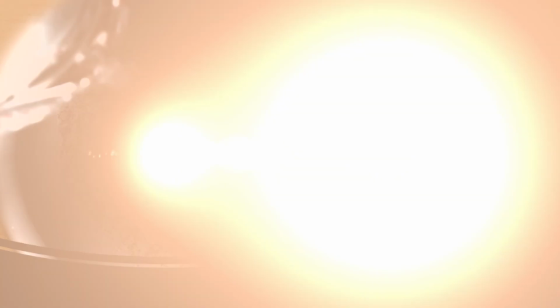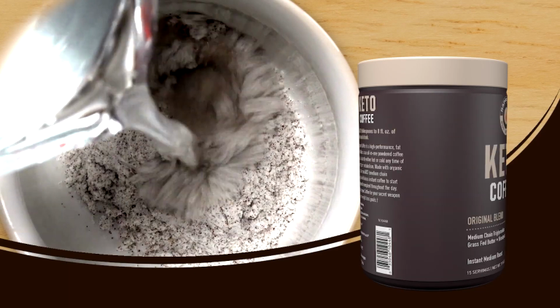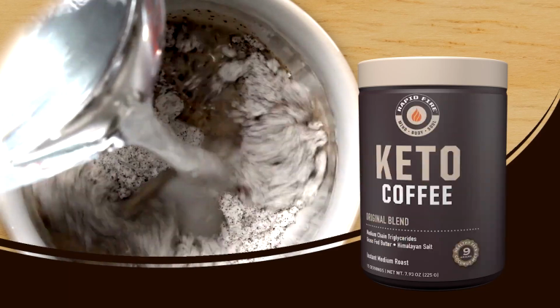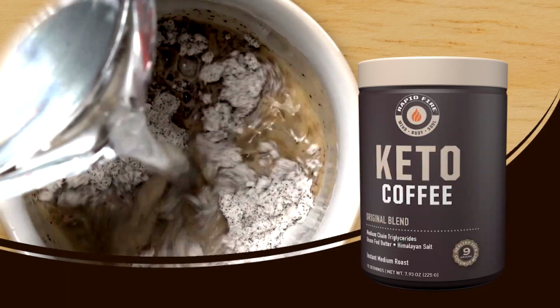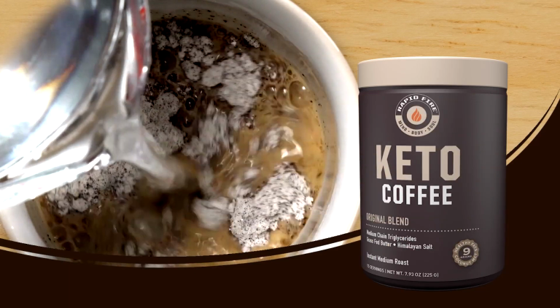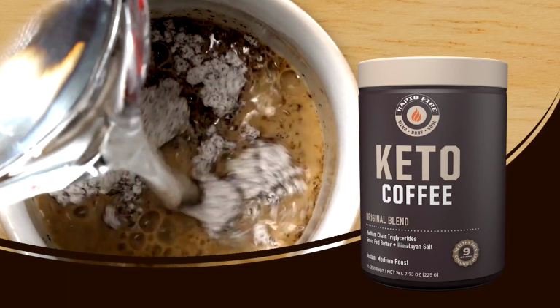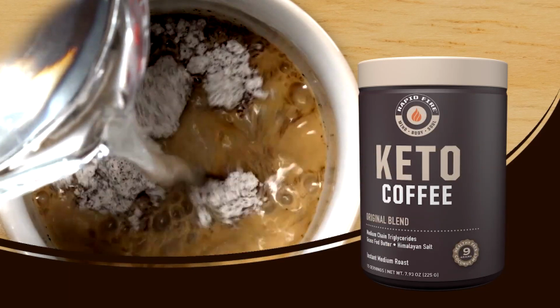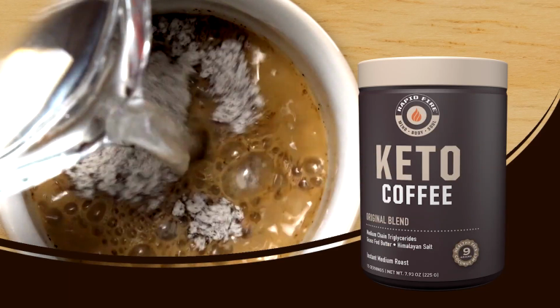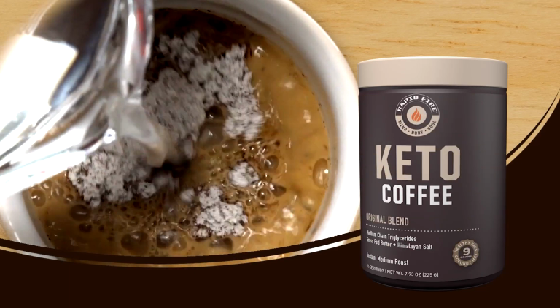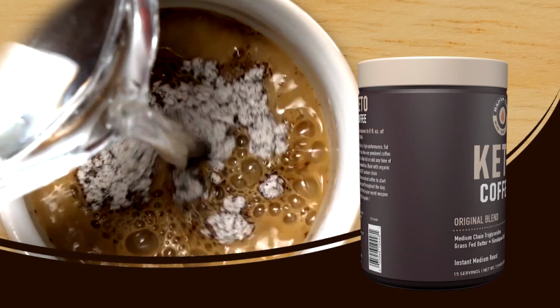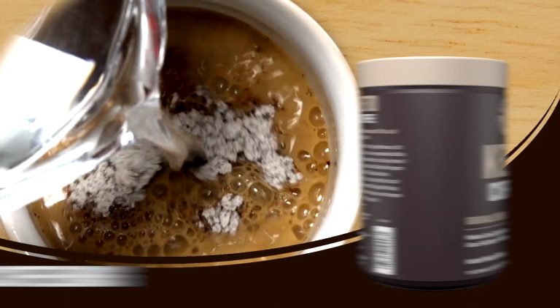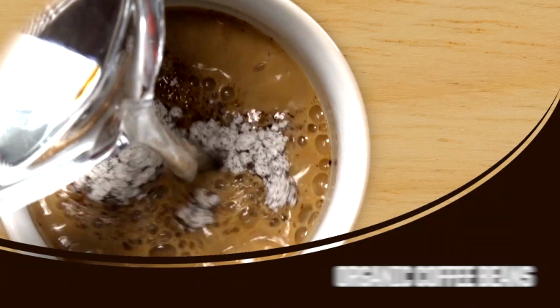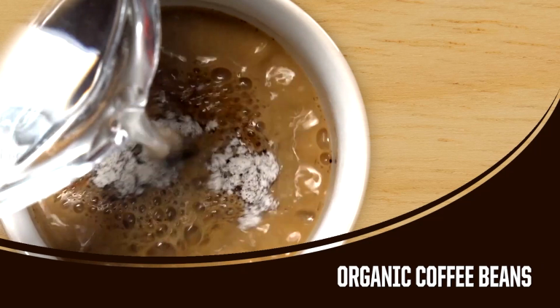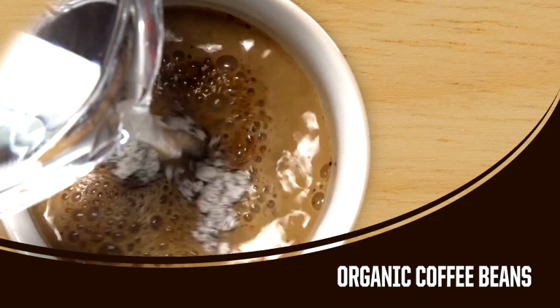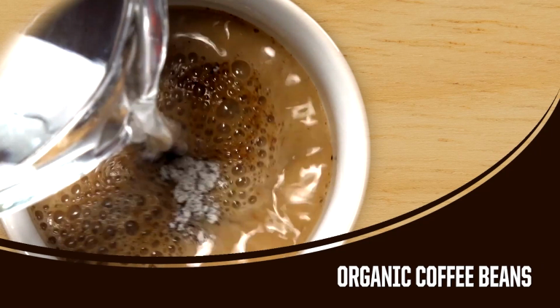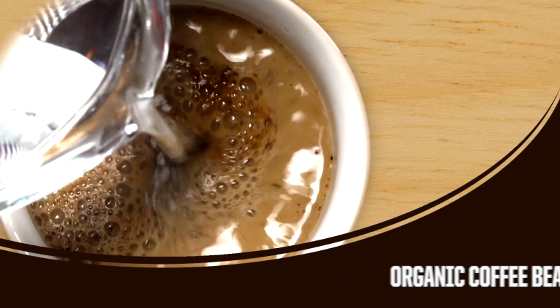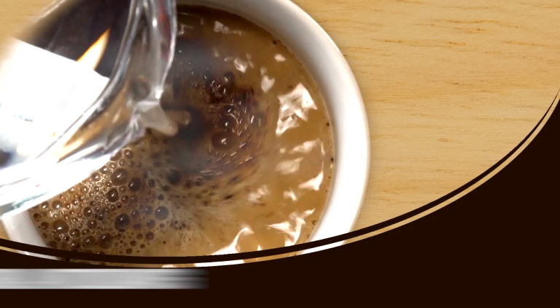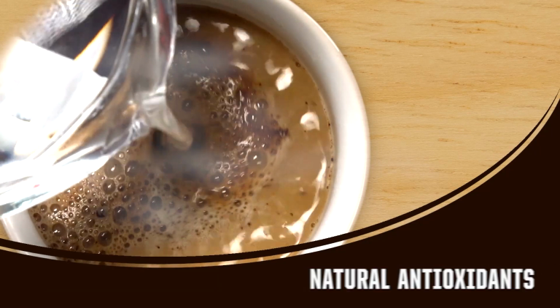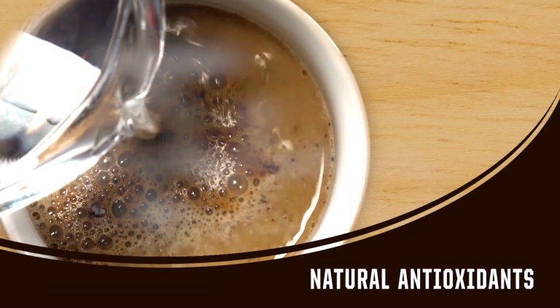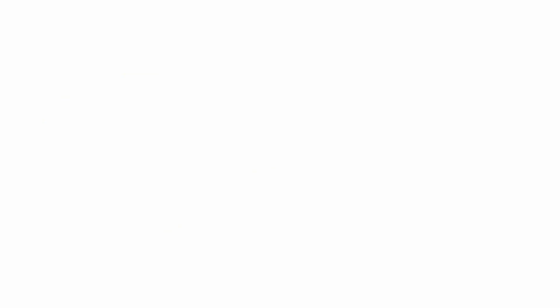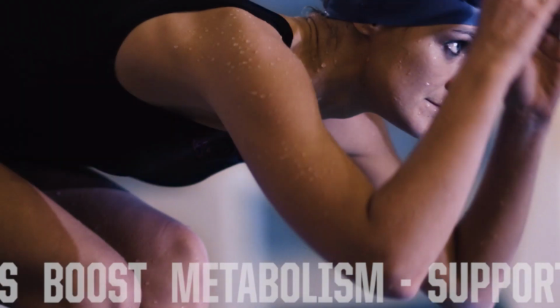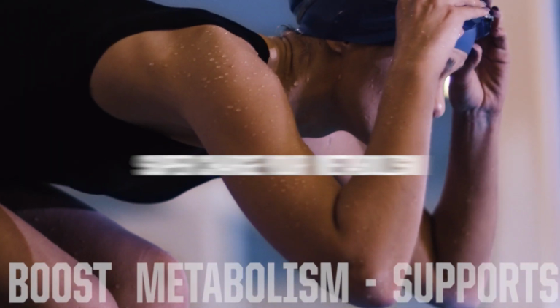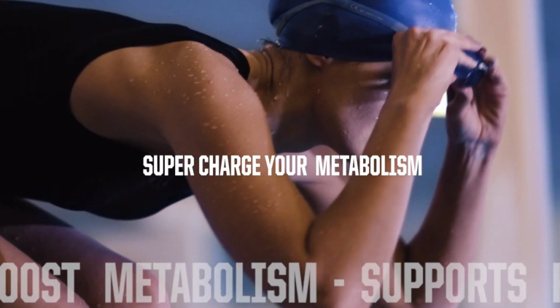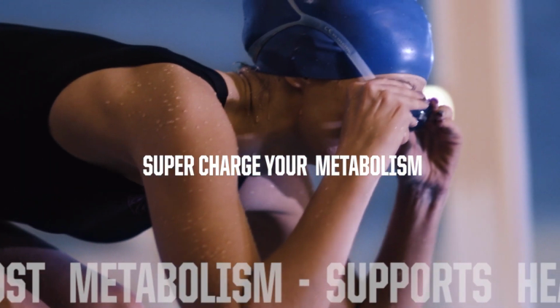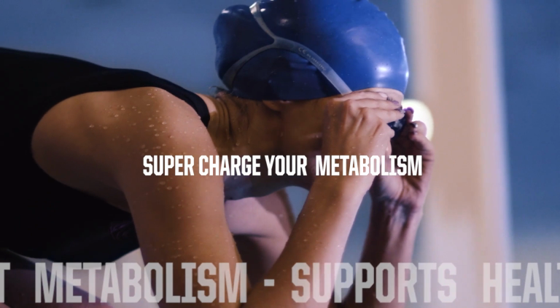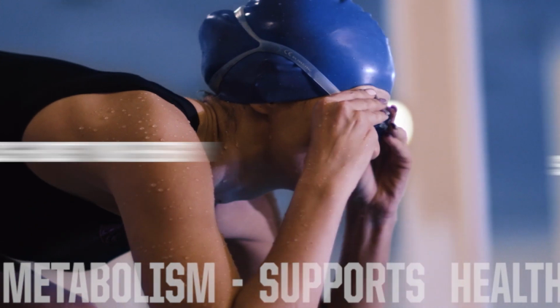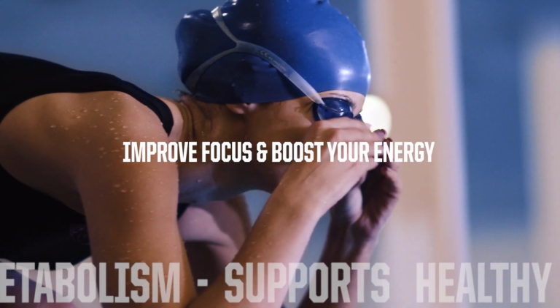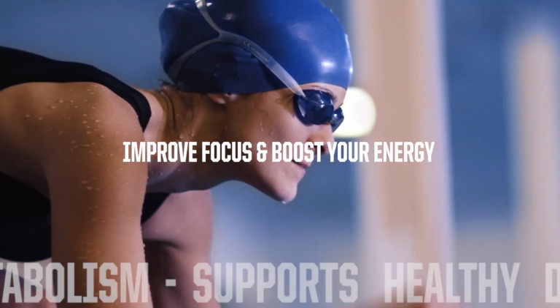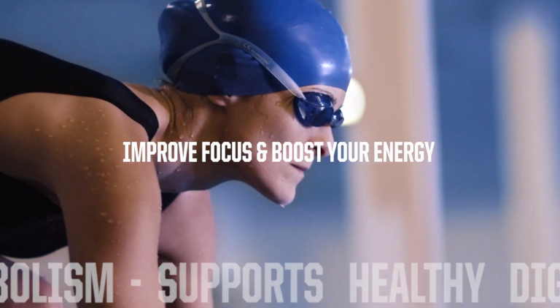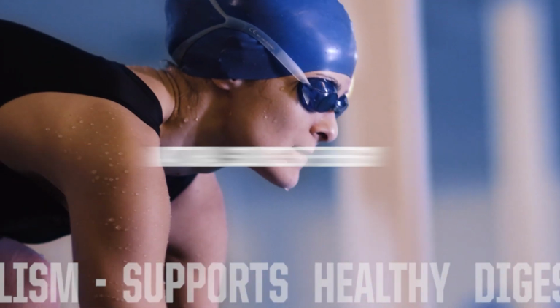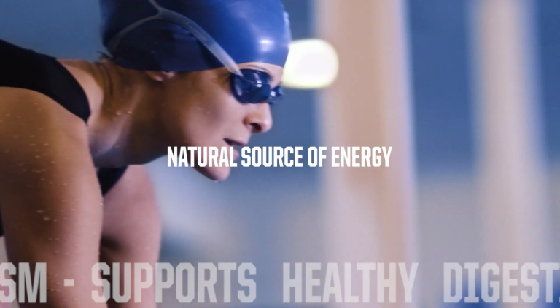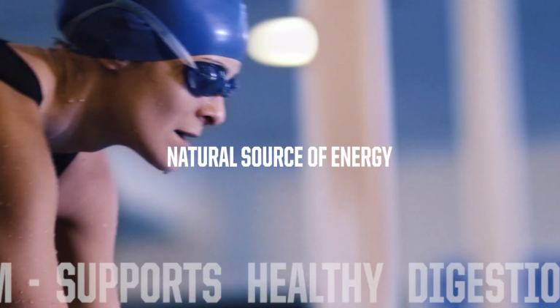Rapid Fire Coffee is the first ready-to-mix designer coffee beverage that uses organic coffee beans loaded with natural antioxidants to help supercharge your metabolism, fire up your mental focus, and boost your energy.